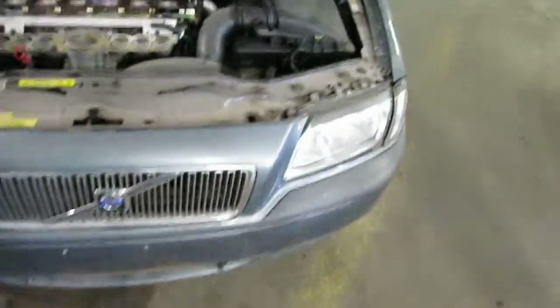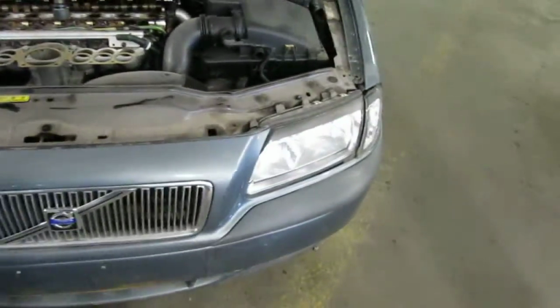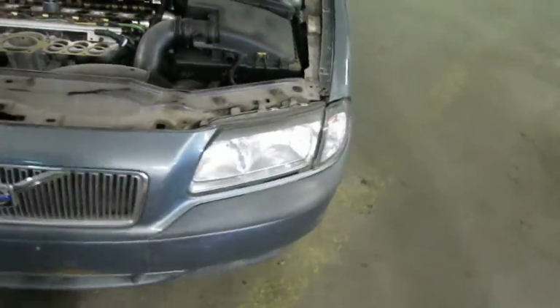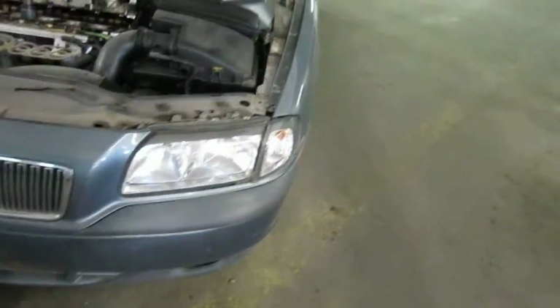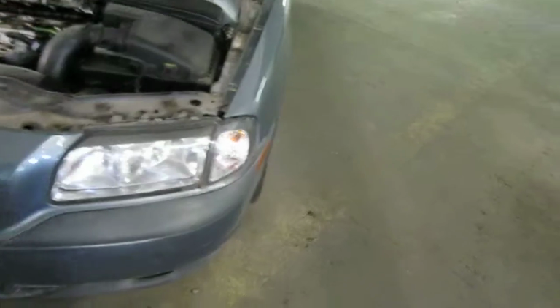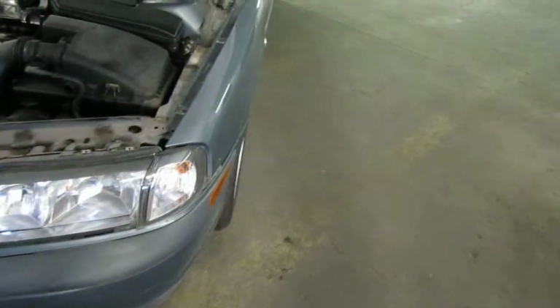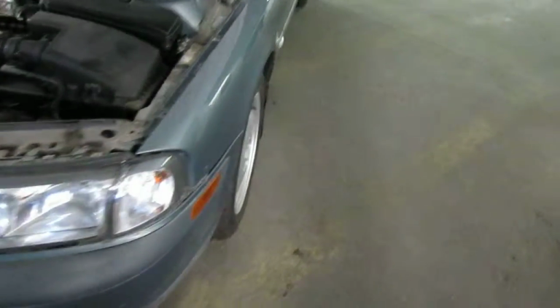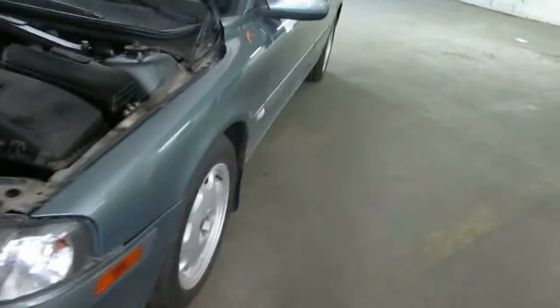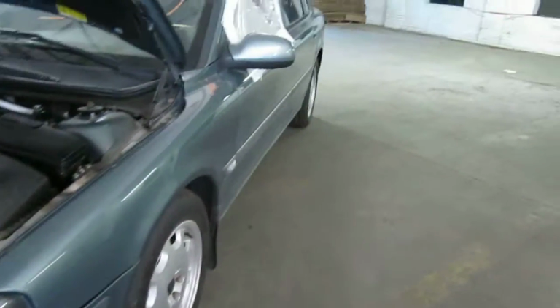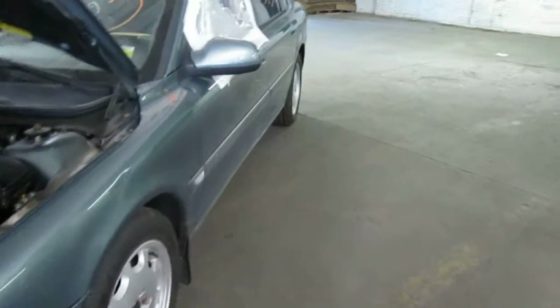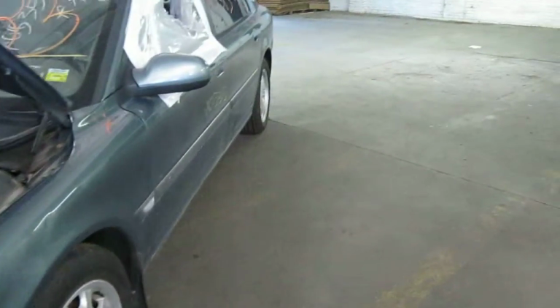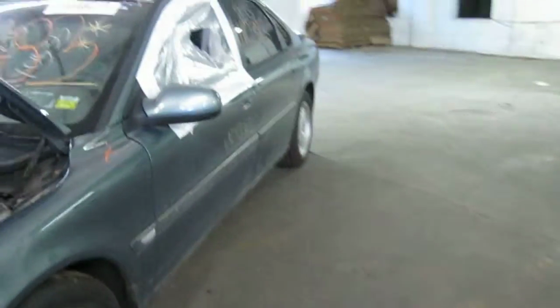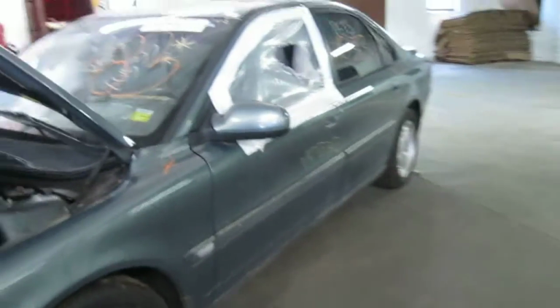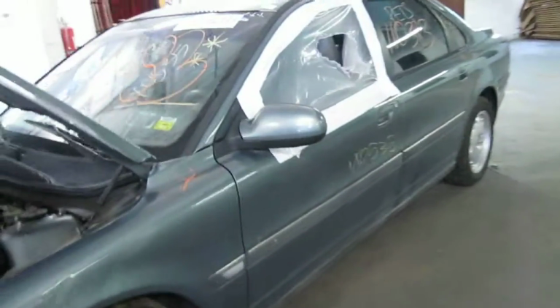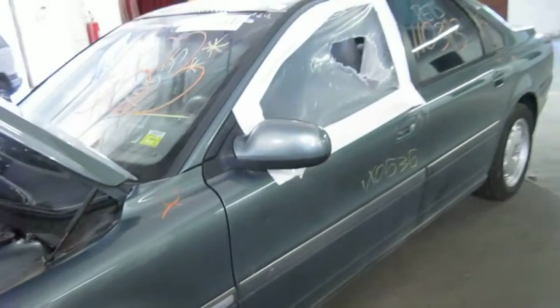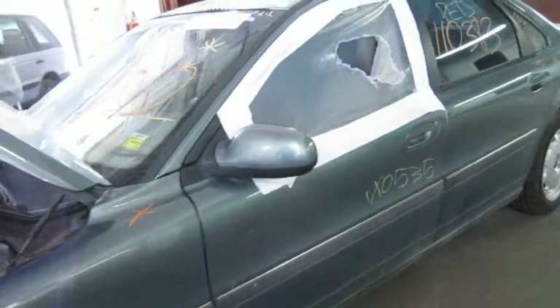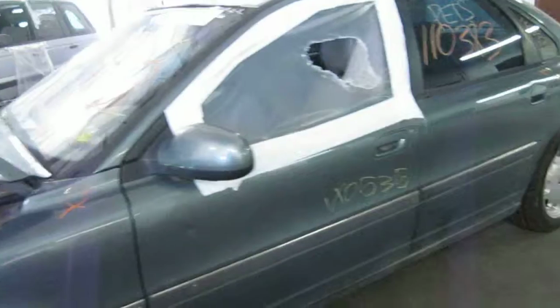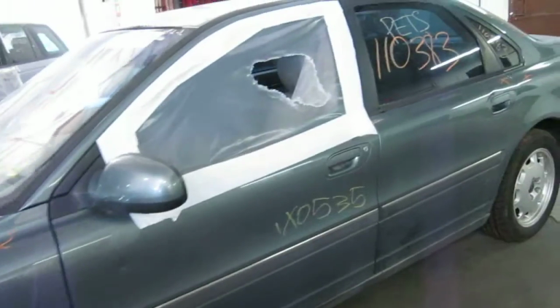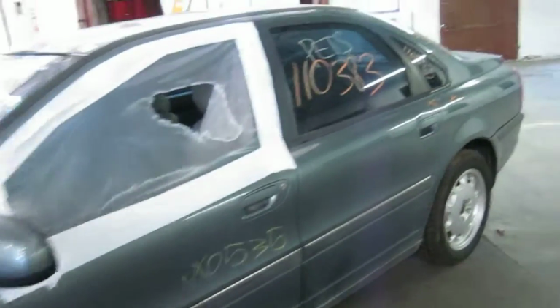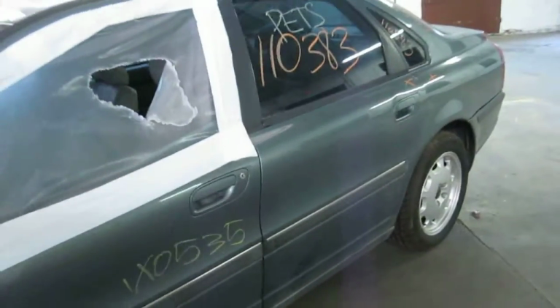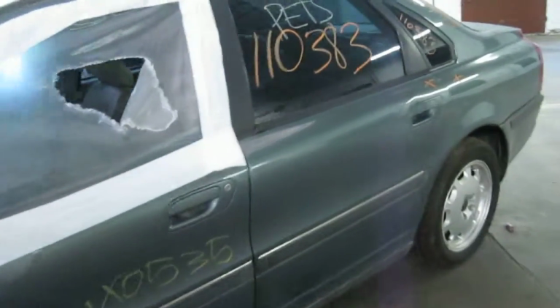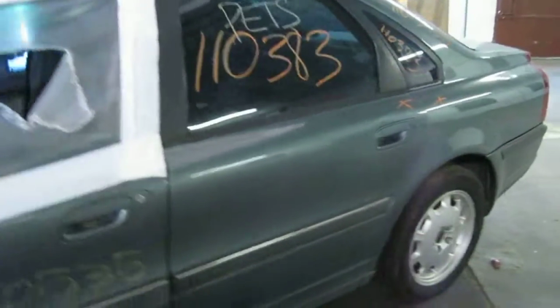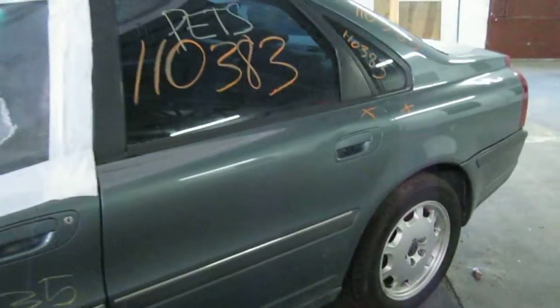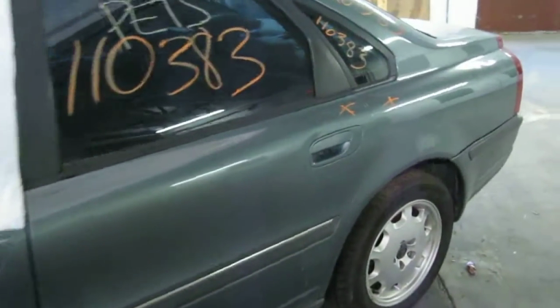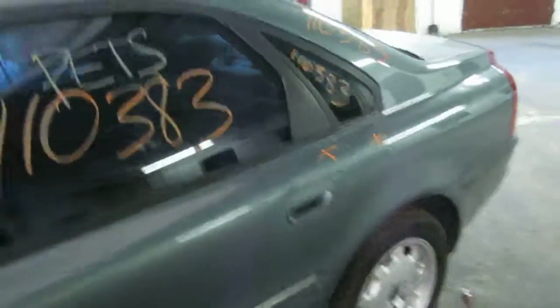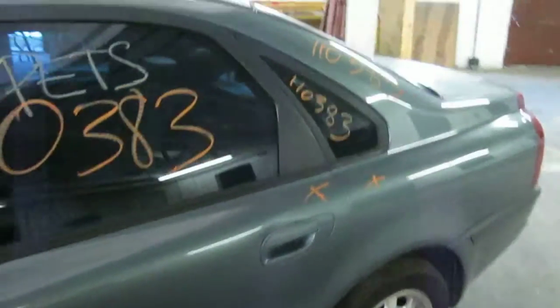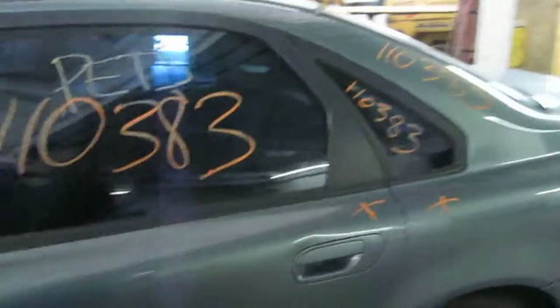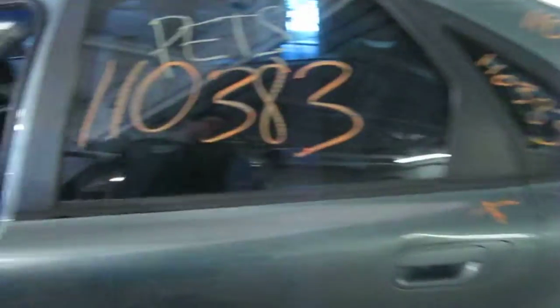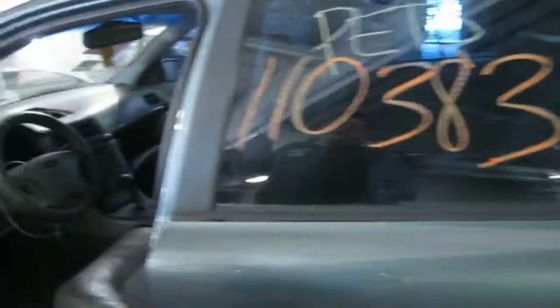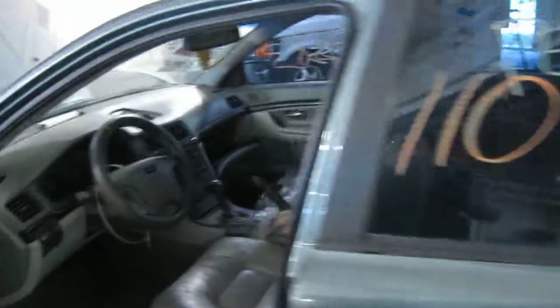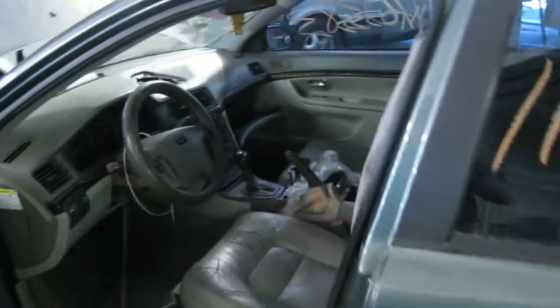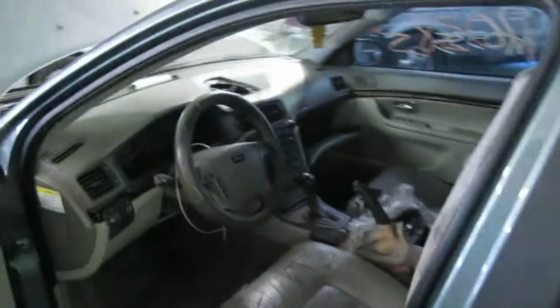It also has an automatic transmission, cruise control, anti-lock brakes, and is also front wheel drive. The production date of this vehicle is March of 2001. The vehicle currently has 133,000 miles.